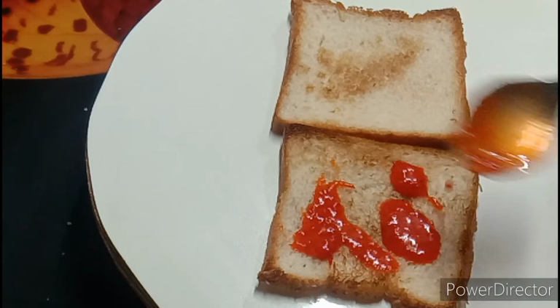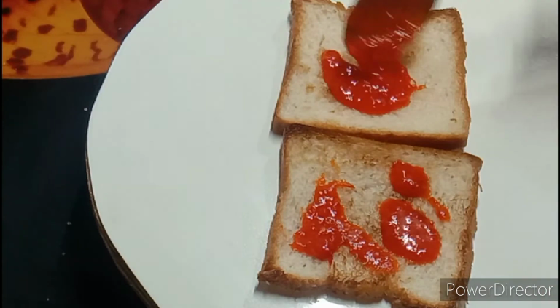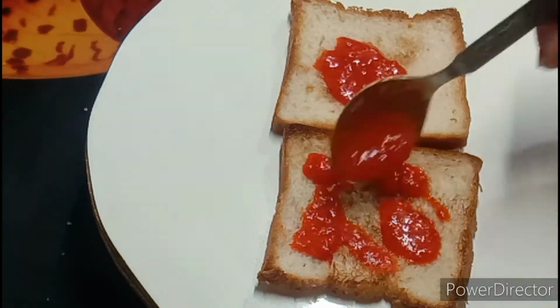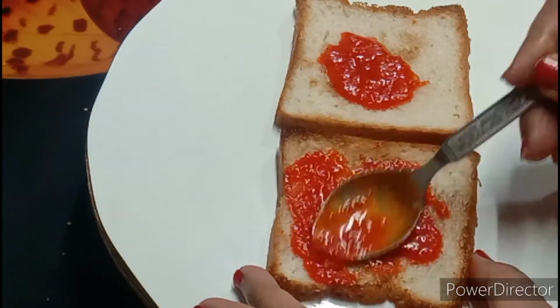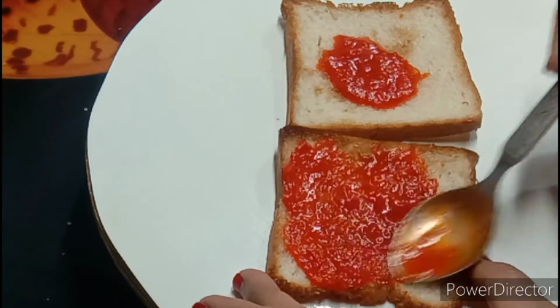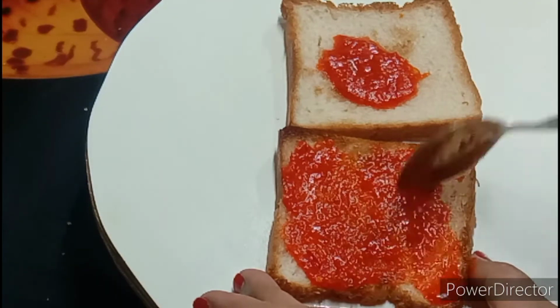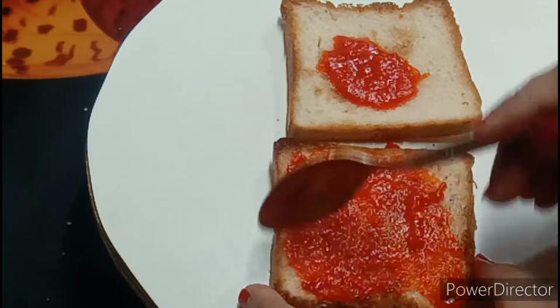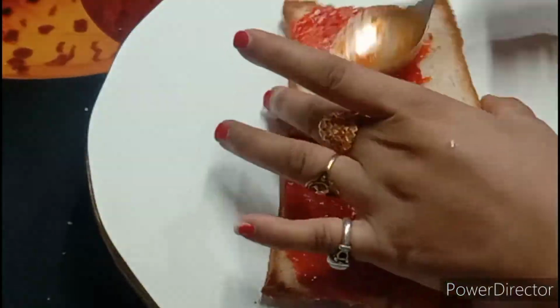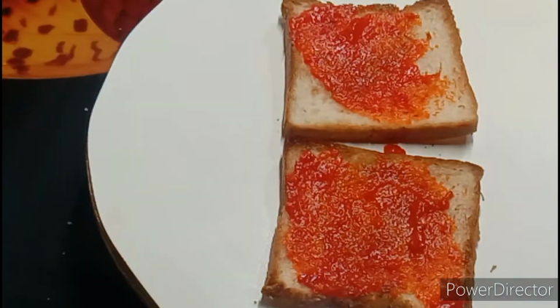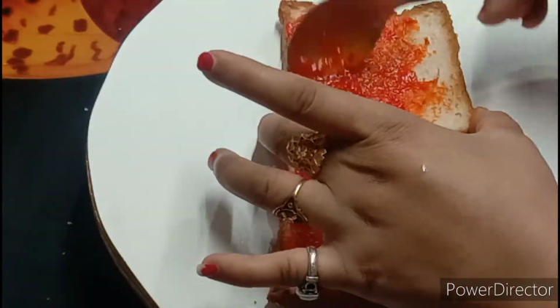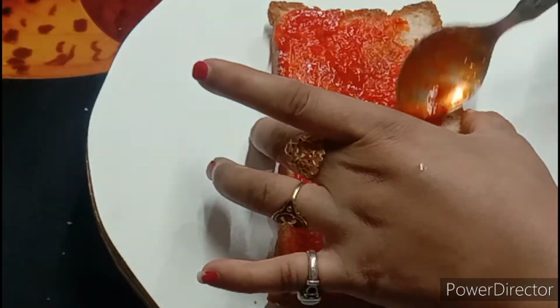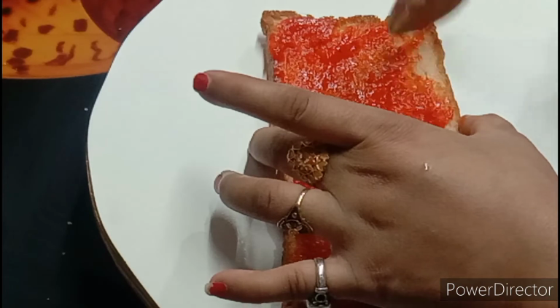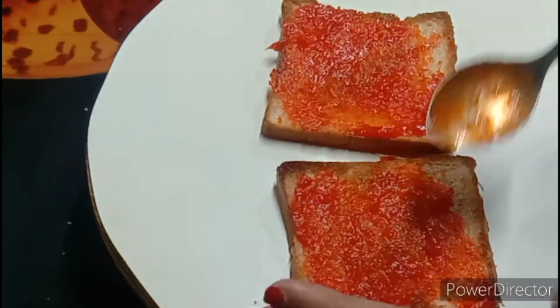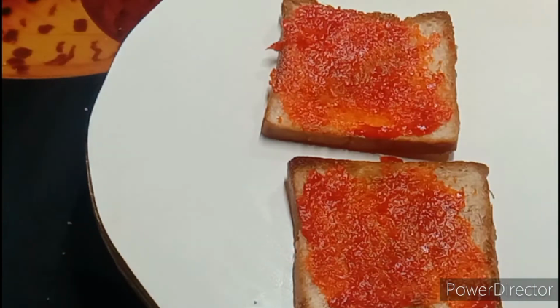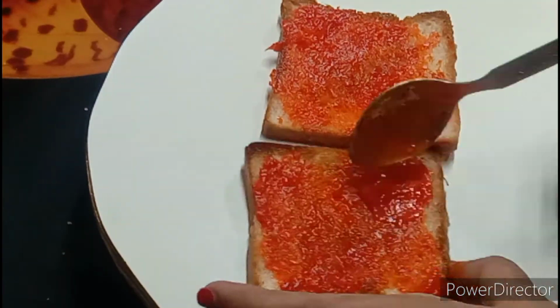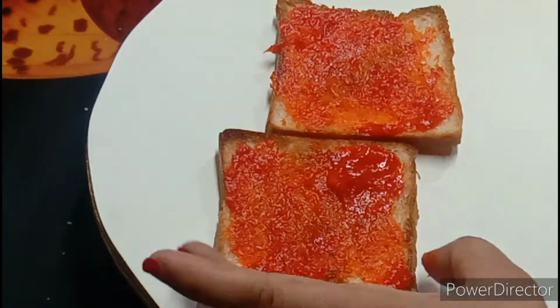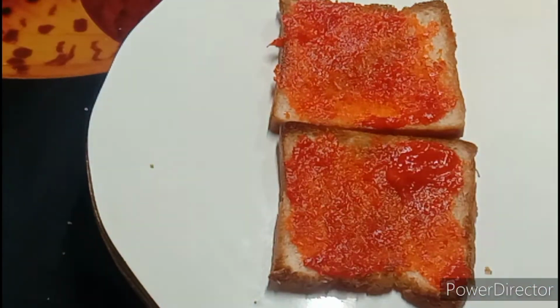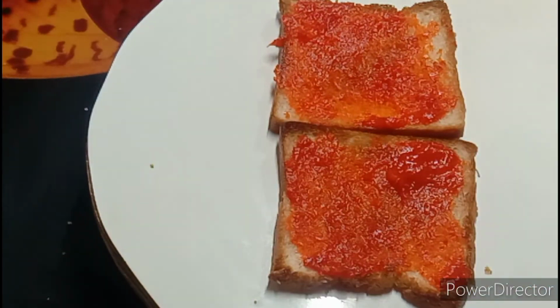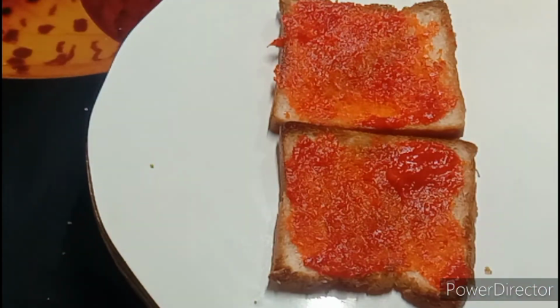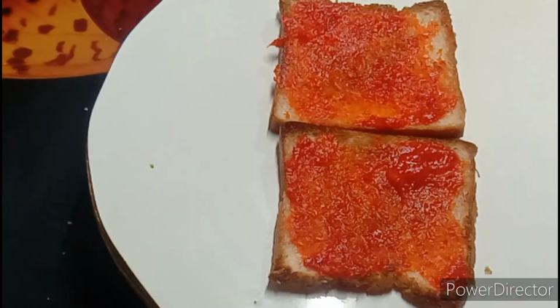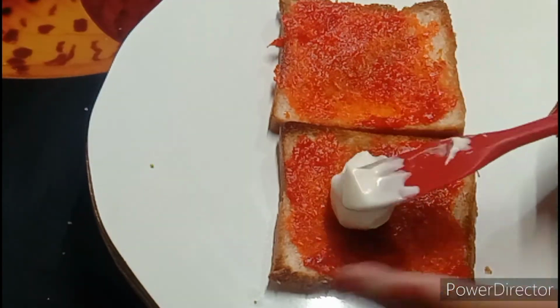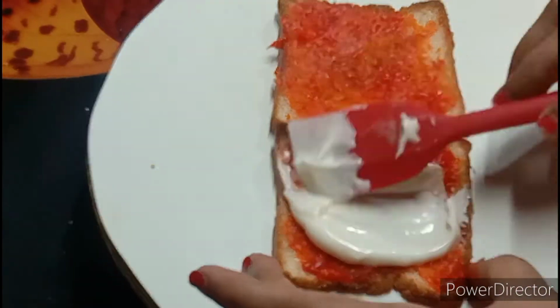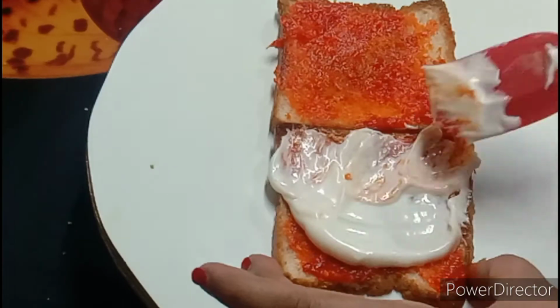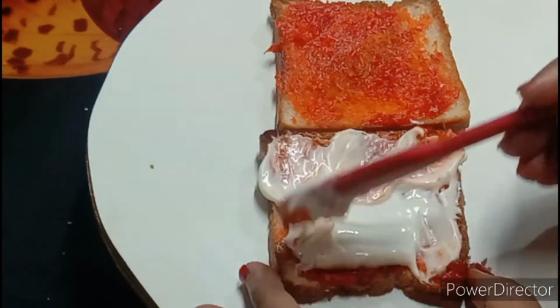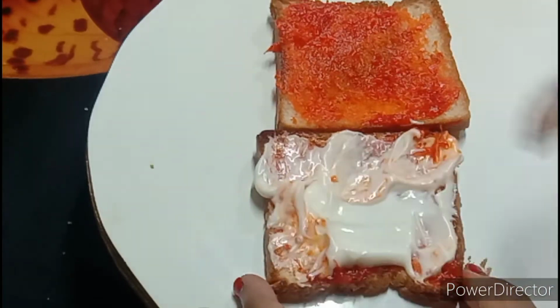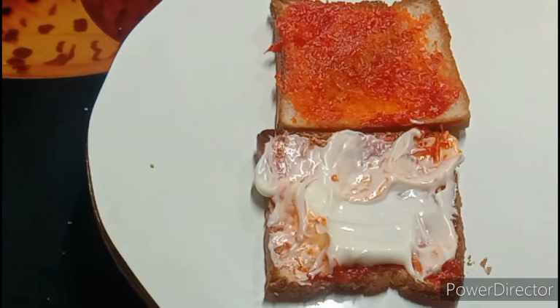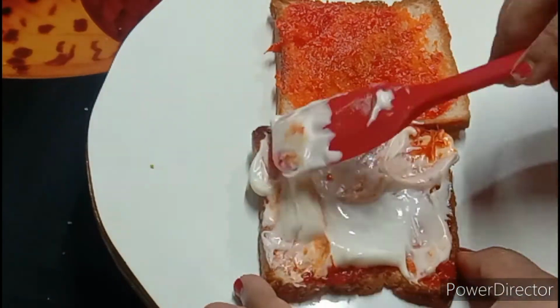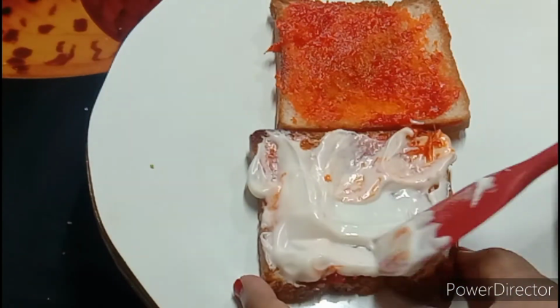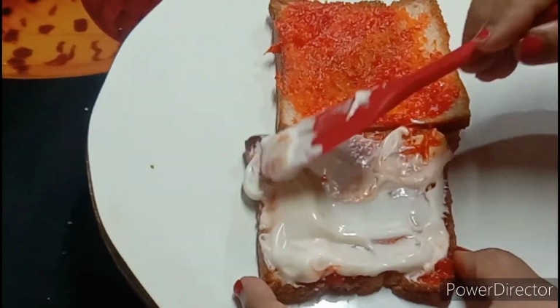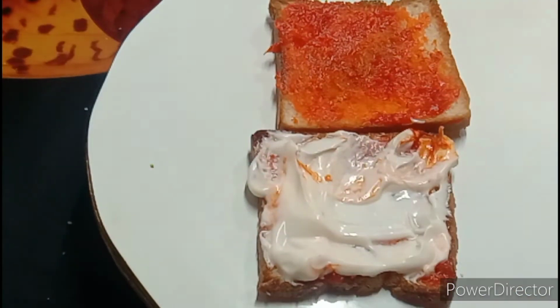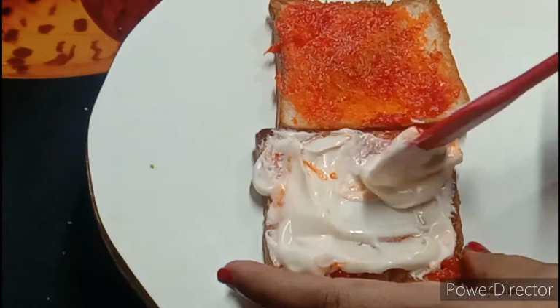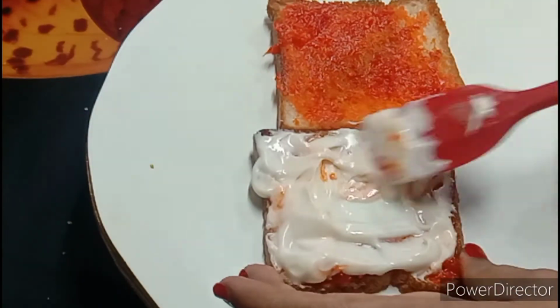When you make it very tasty, it will be delicious. Now I will add momos sauce. You can add some tomato ketchup, pizza sauce on the top of it, because you like it very much.